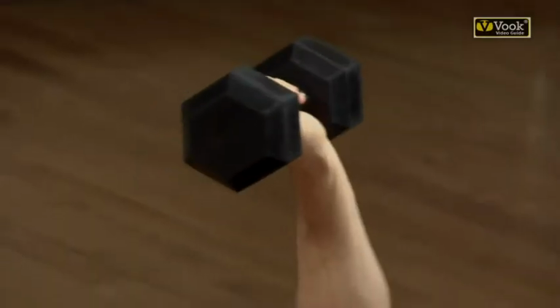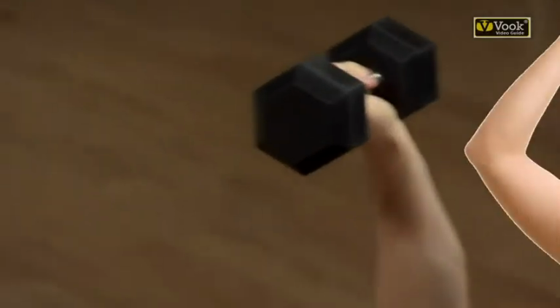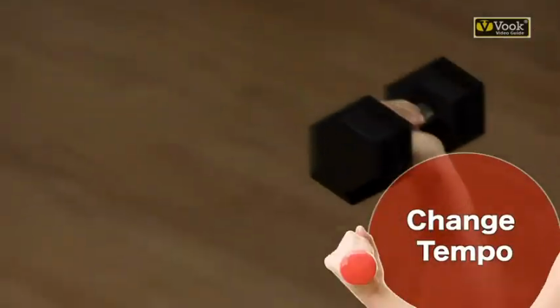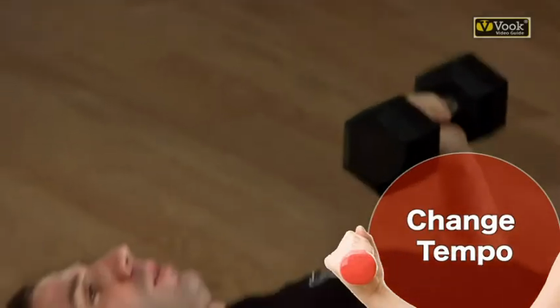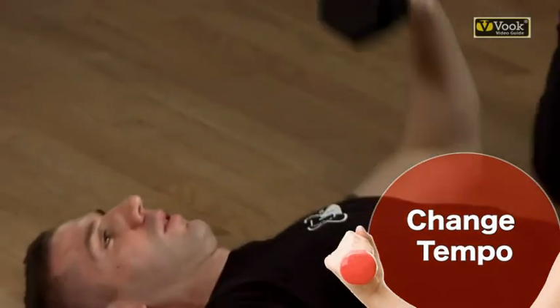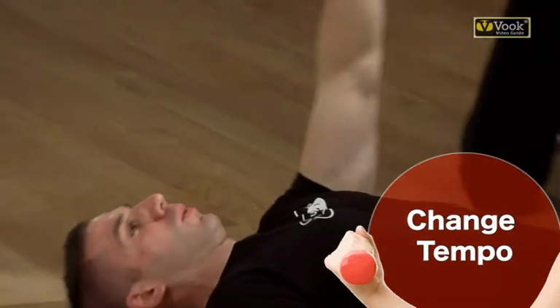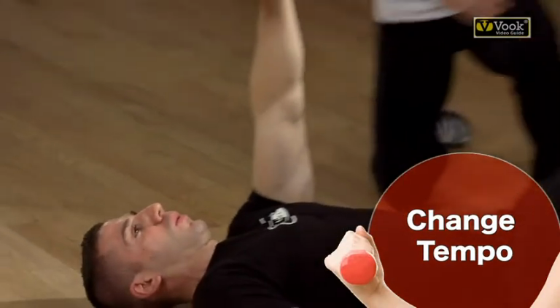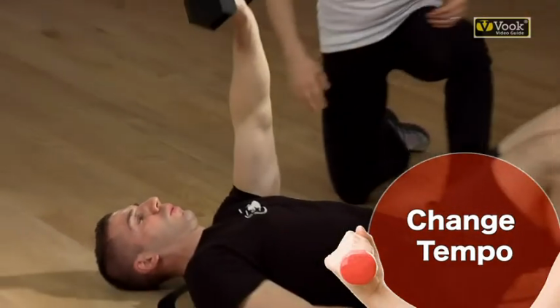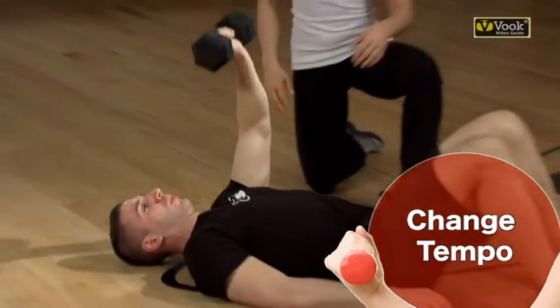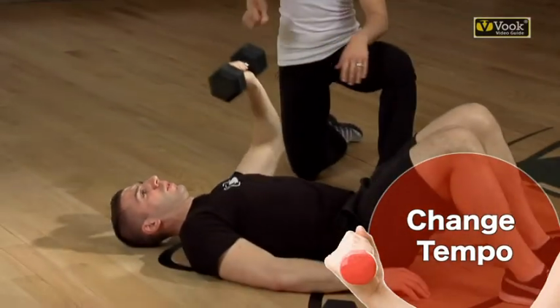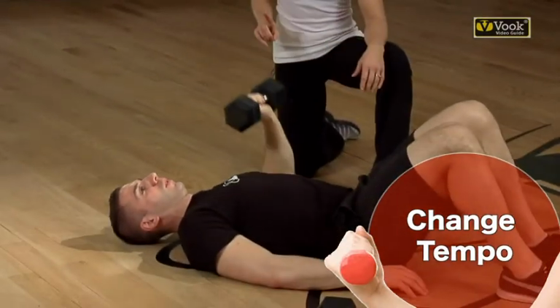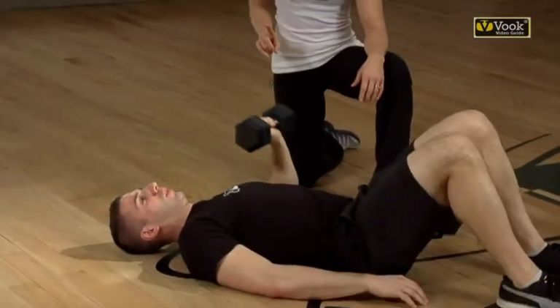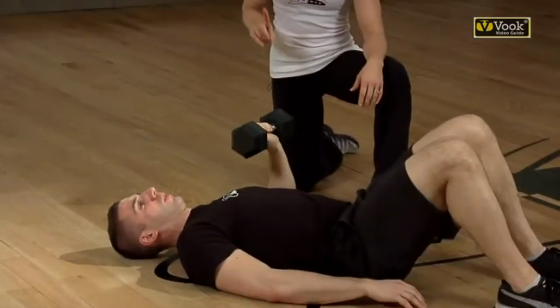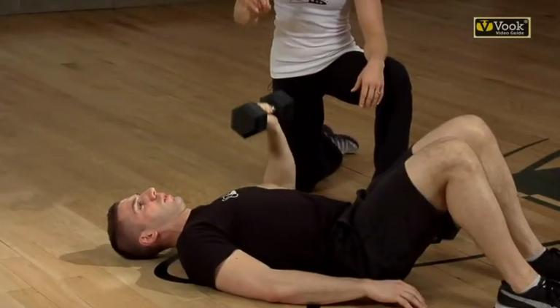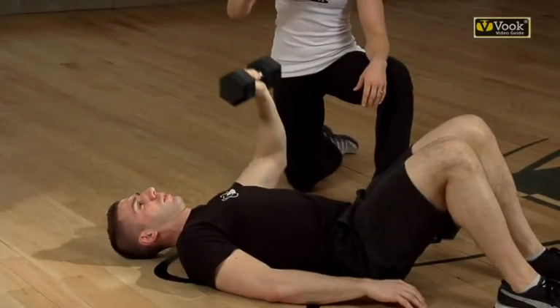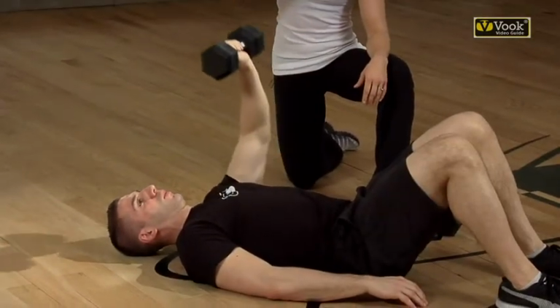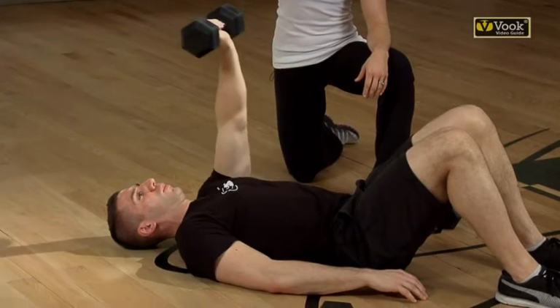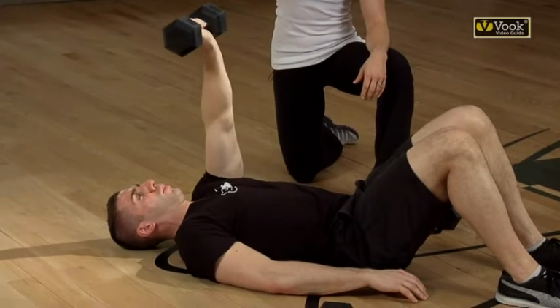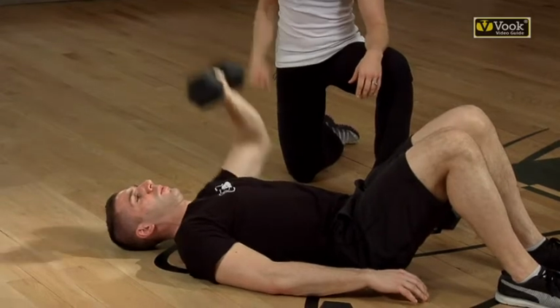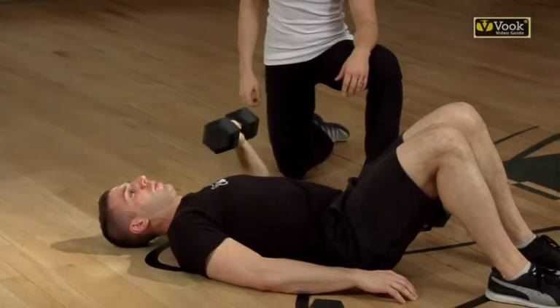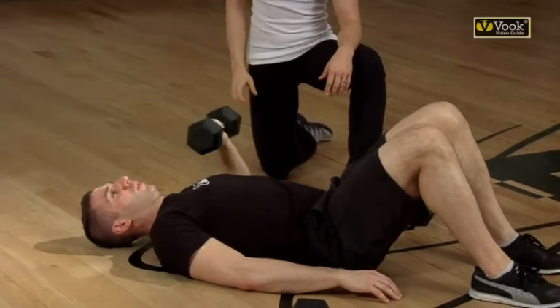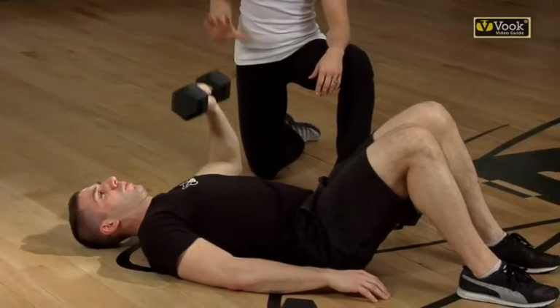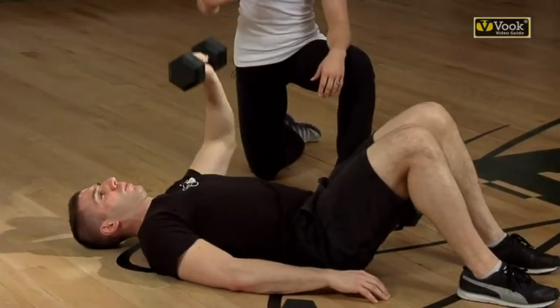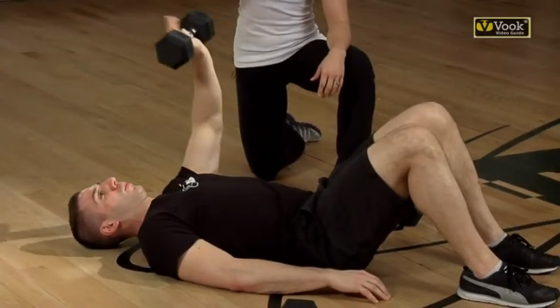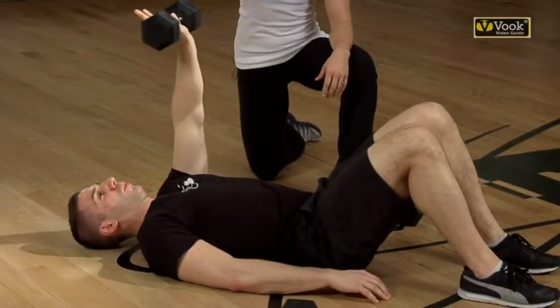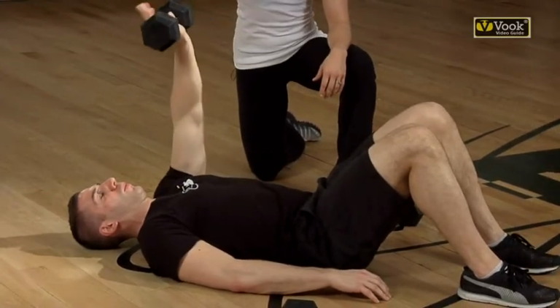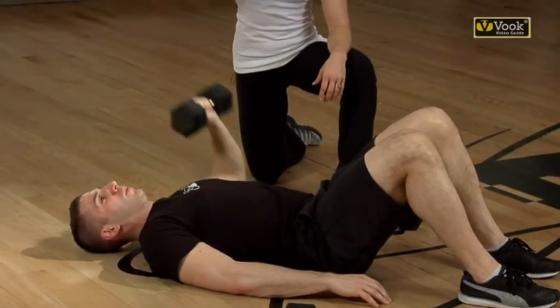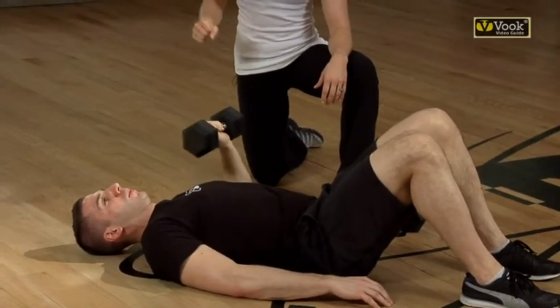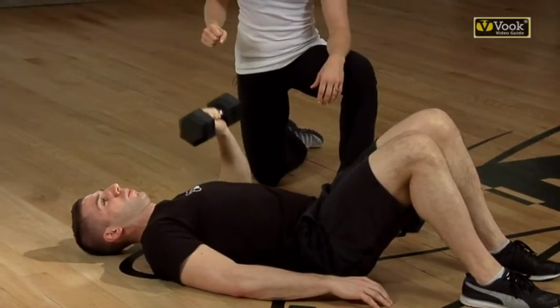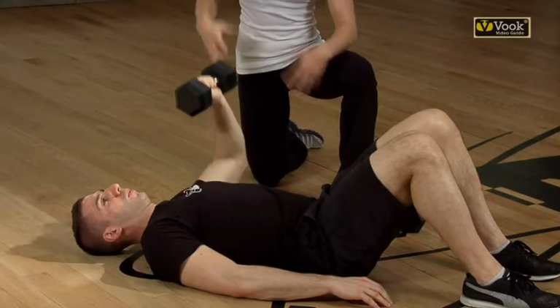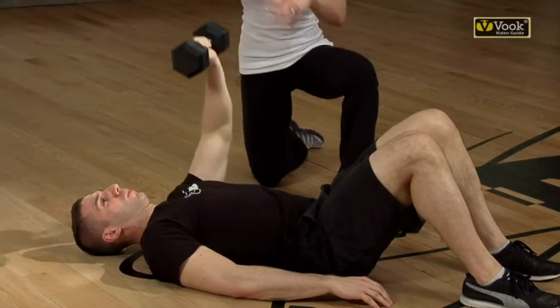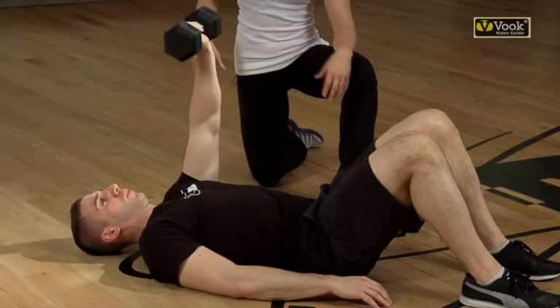Another thing we can play around with is the tempo of the movement. He's going to go real slow on the way up — exhale — and then sharply bring it down. So he's emphasizing the lifting, the concentric phase of the movement, the positive phase.